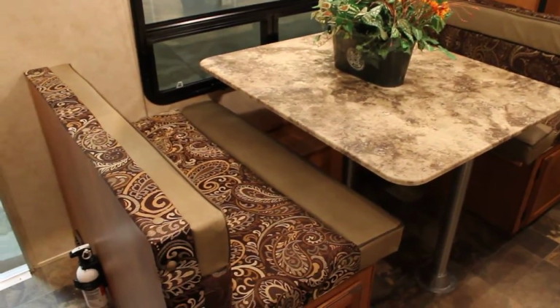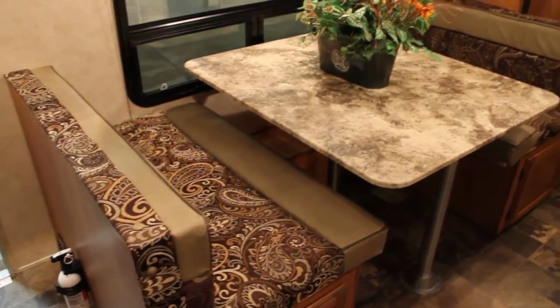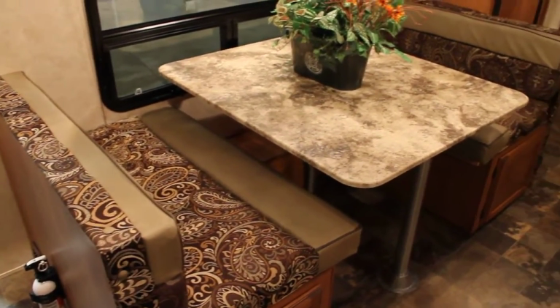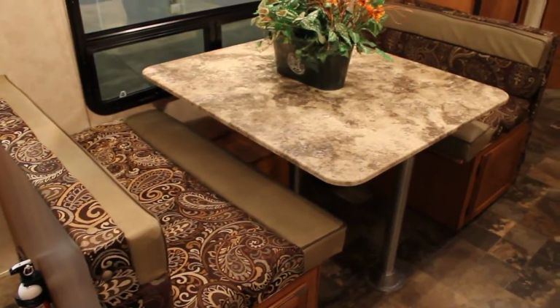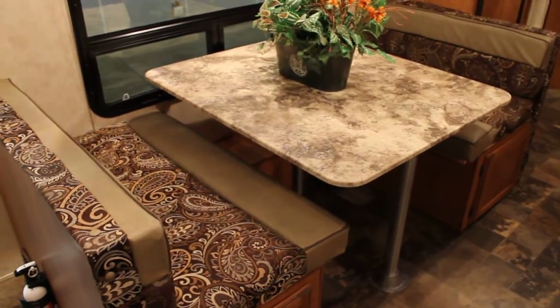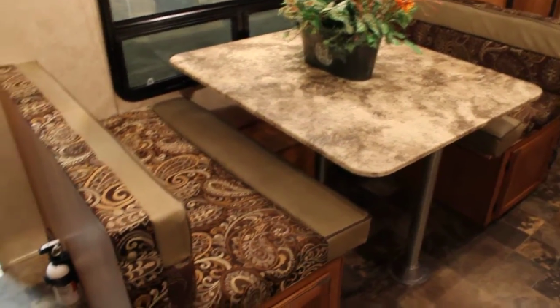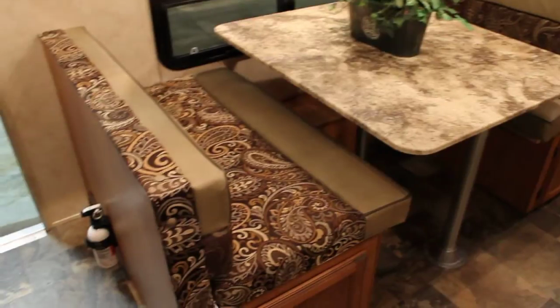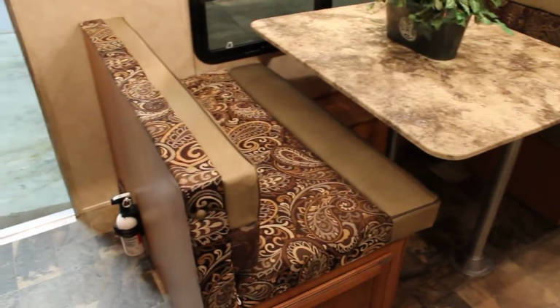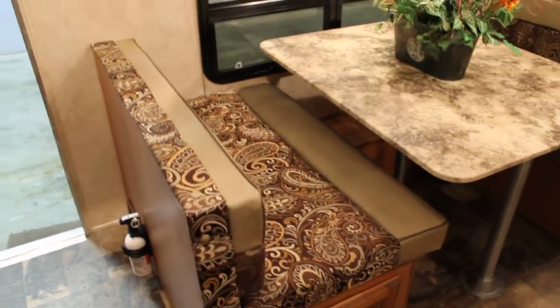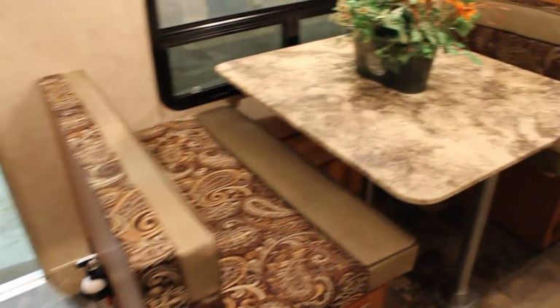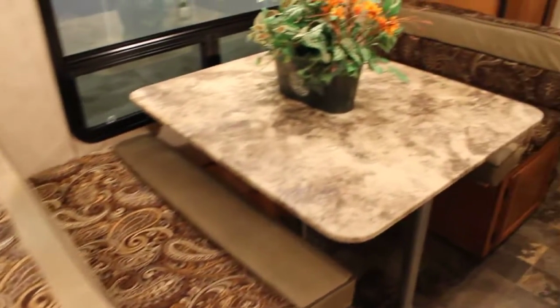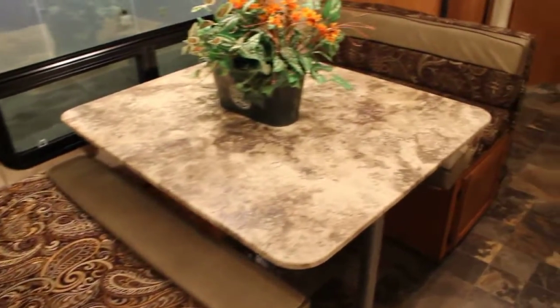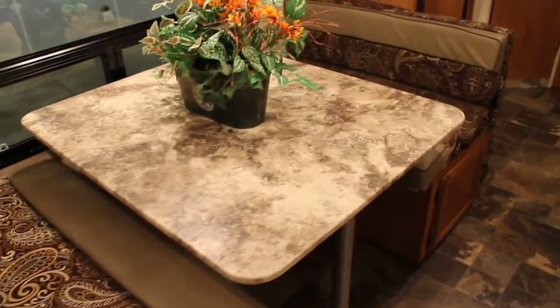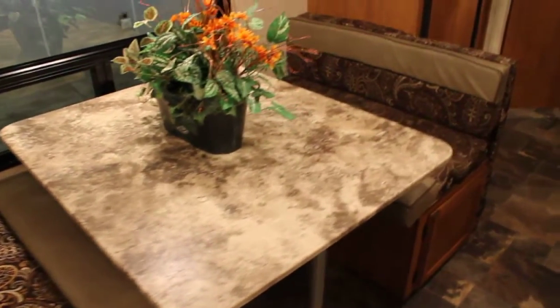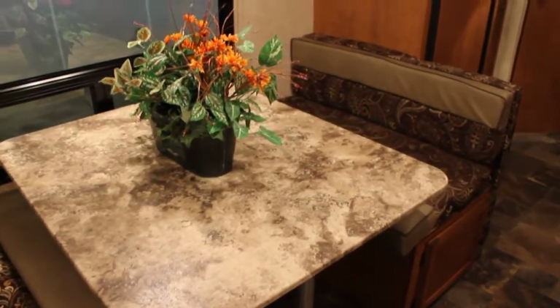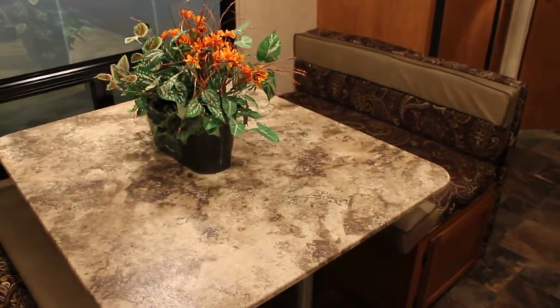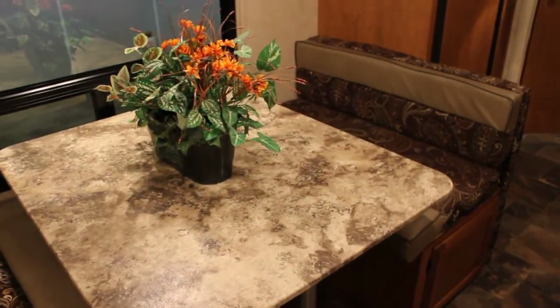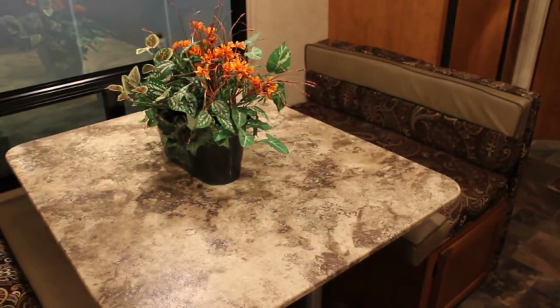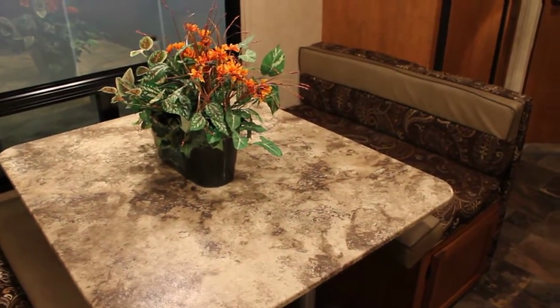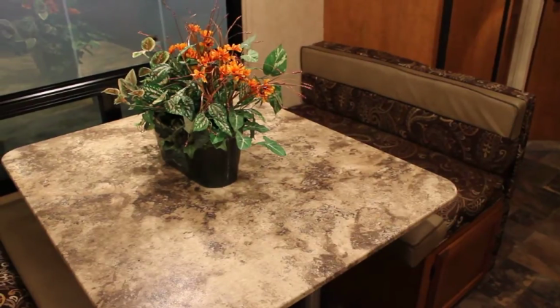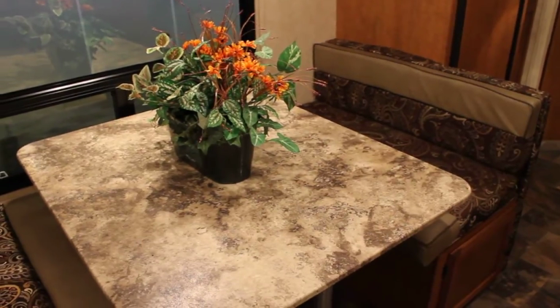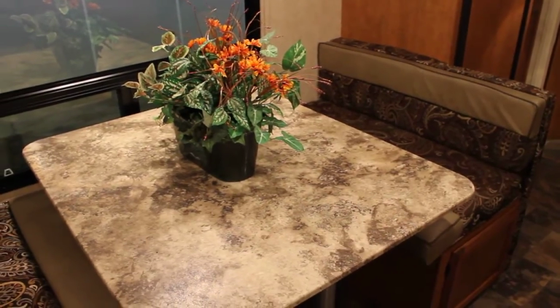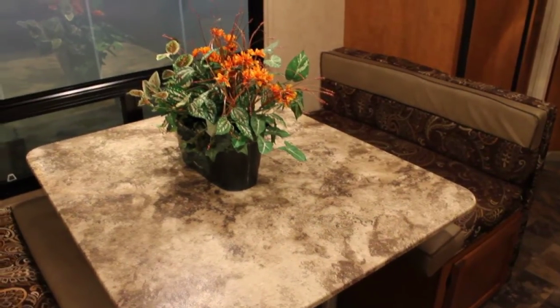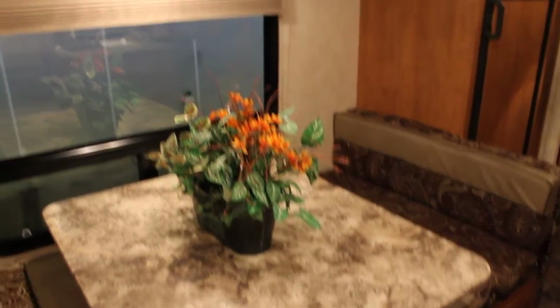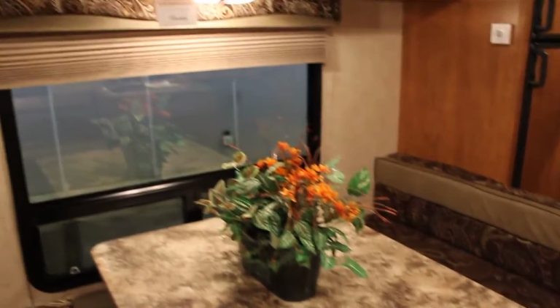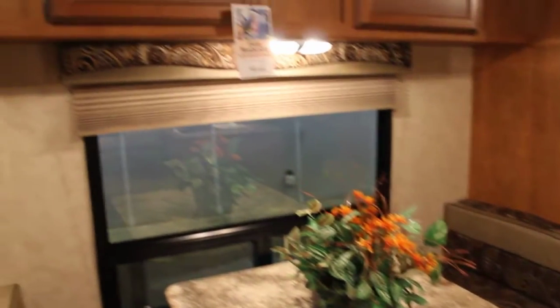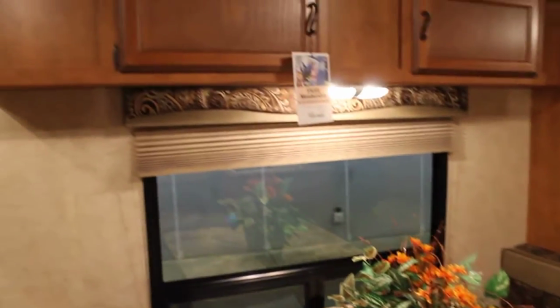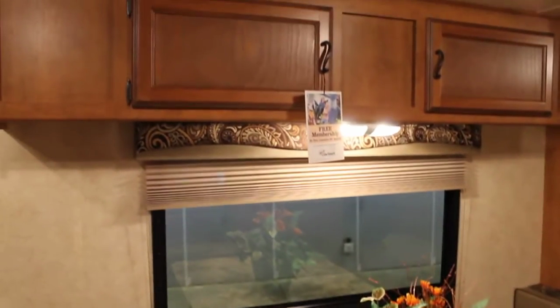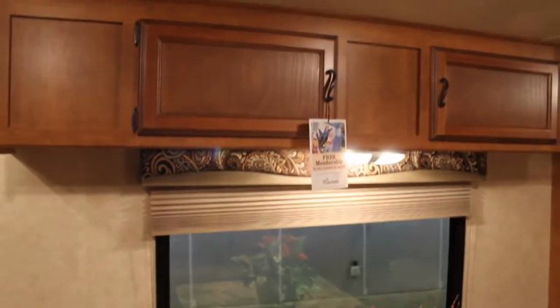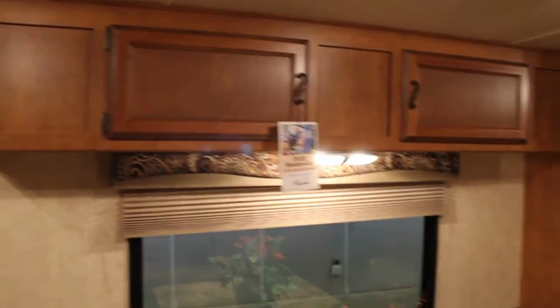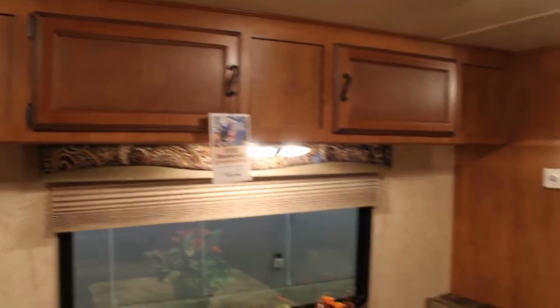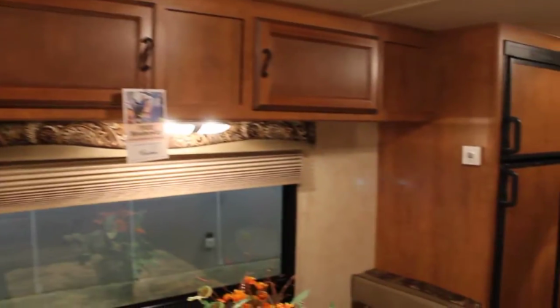A nice extra wide table and wide seating area makes for plenty of eating space or family time — playing games, etc. Overhead cabinets throughout.